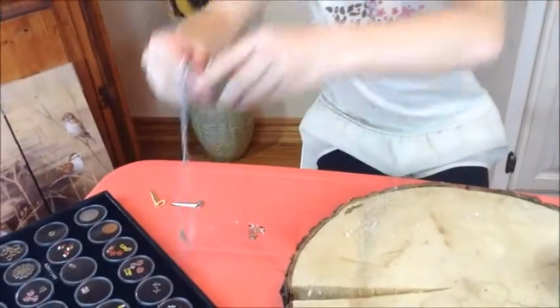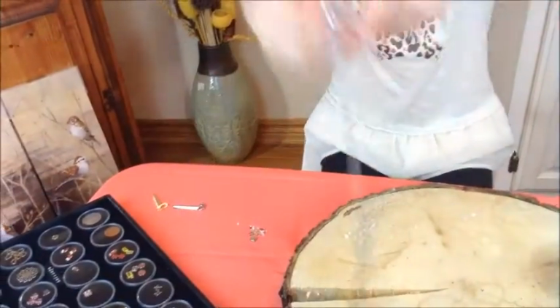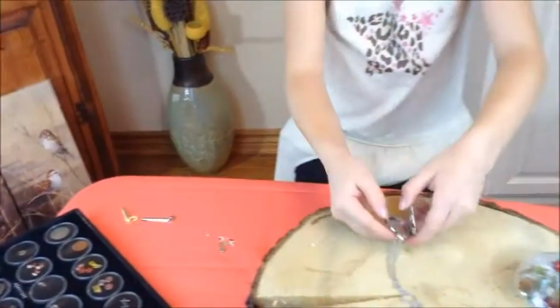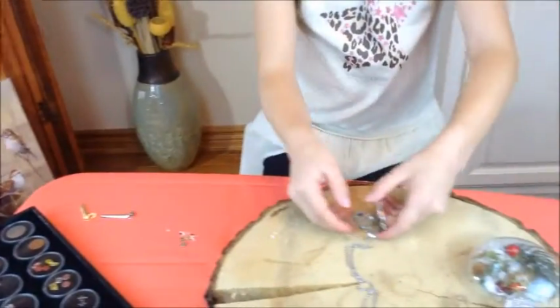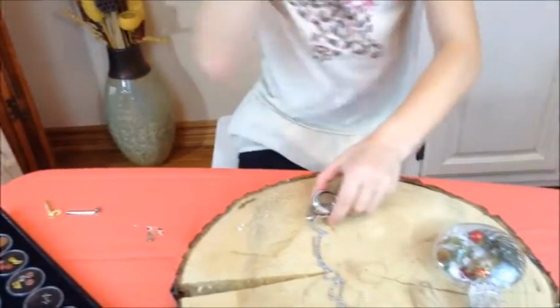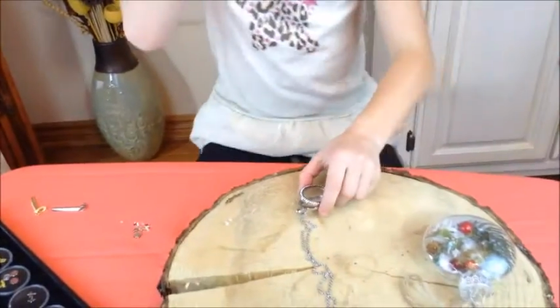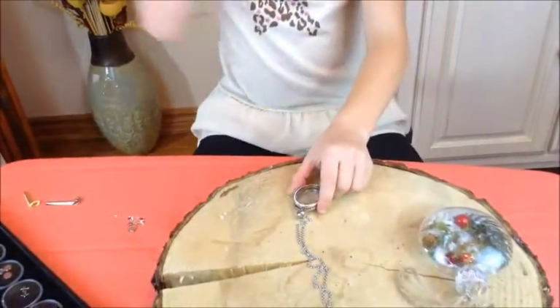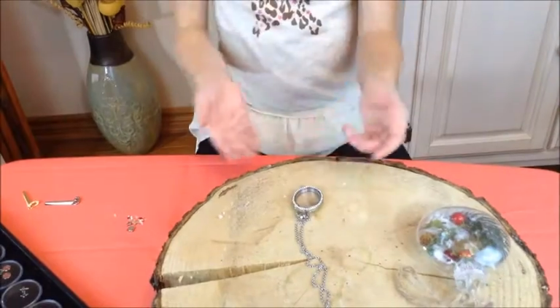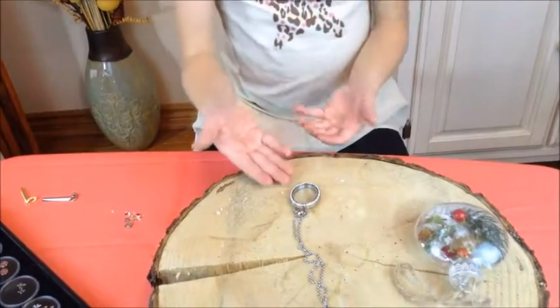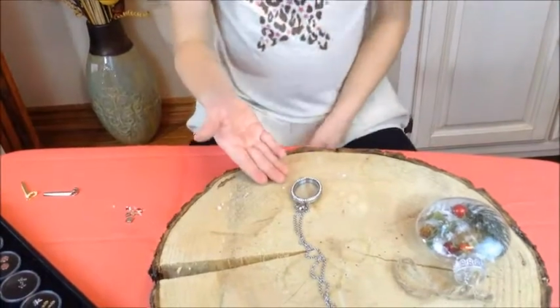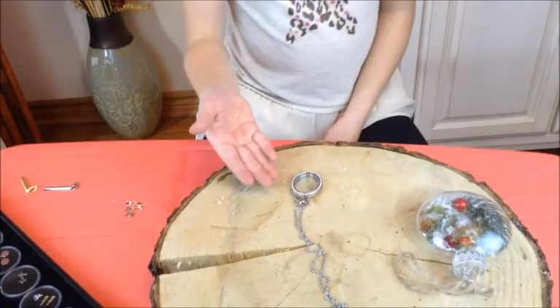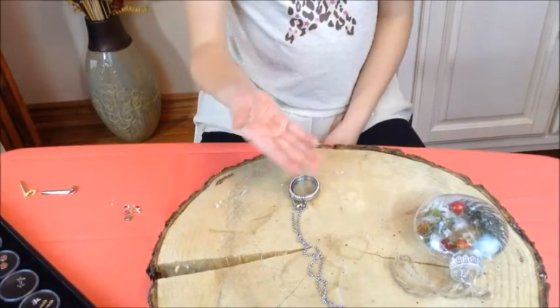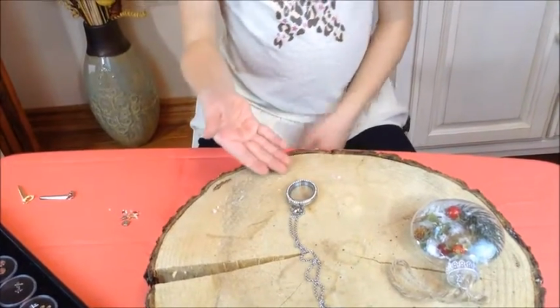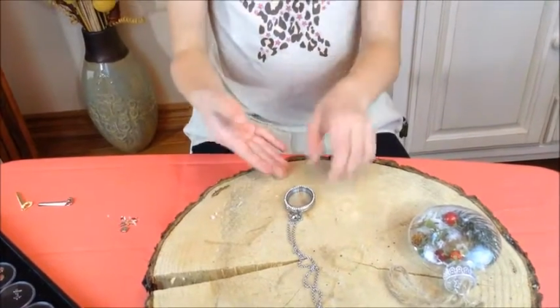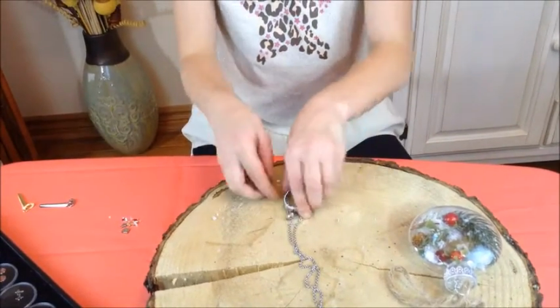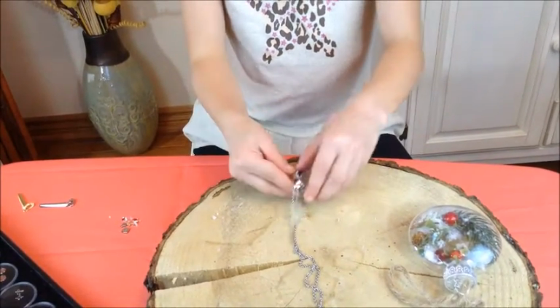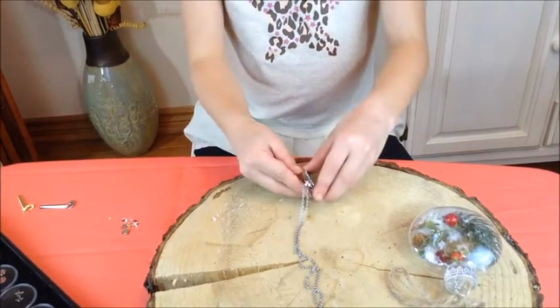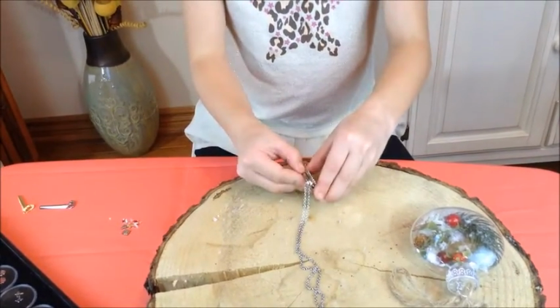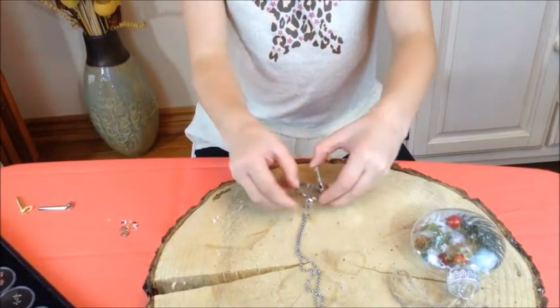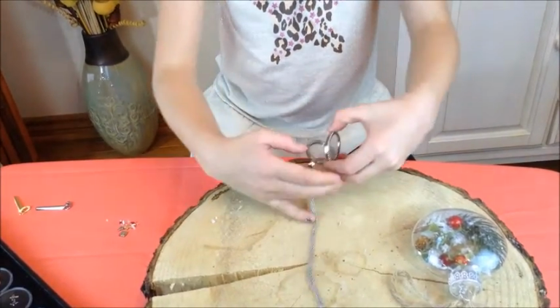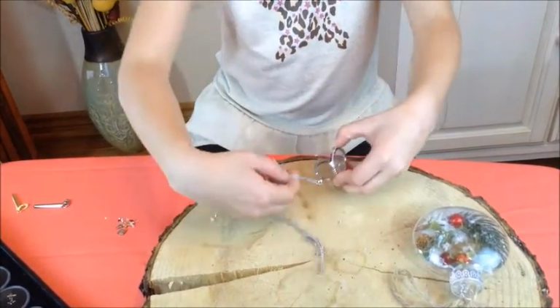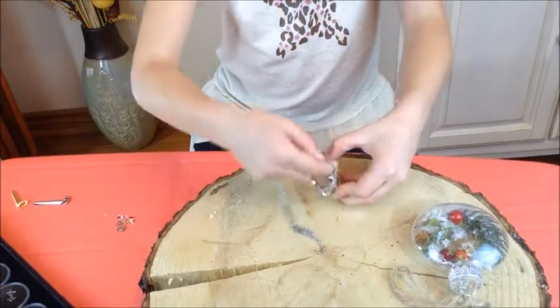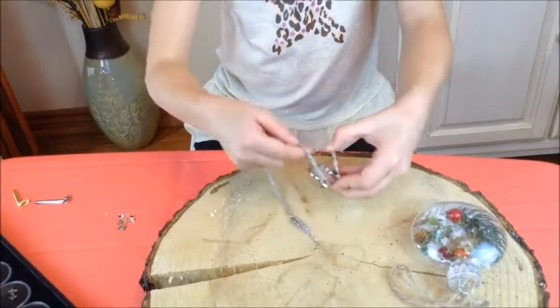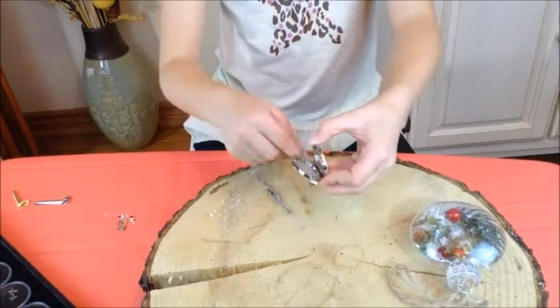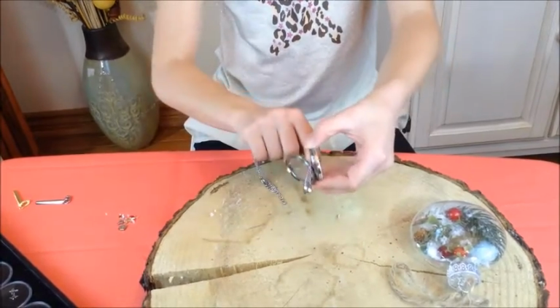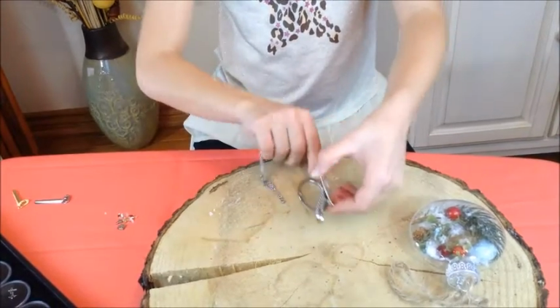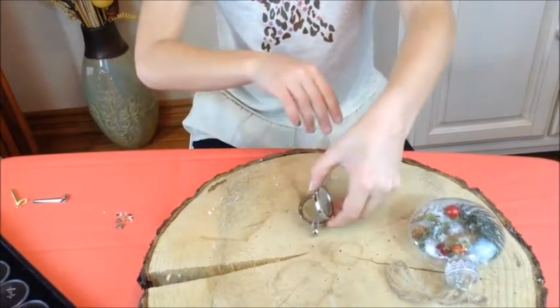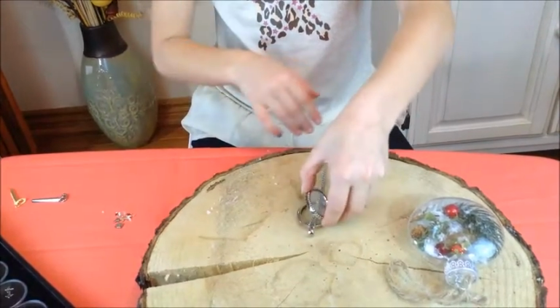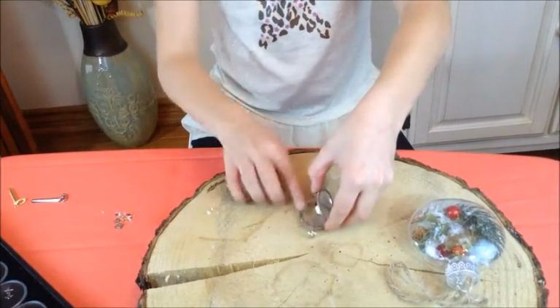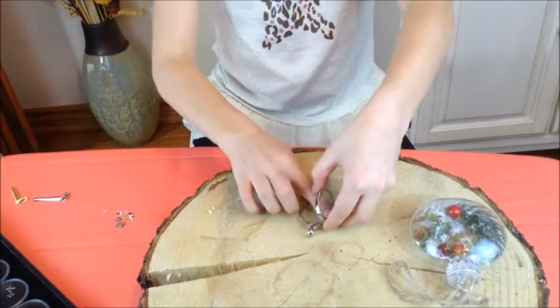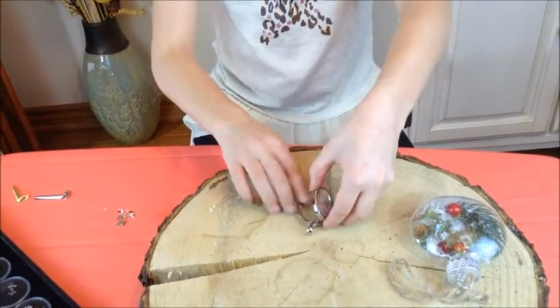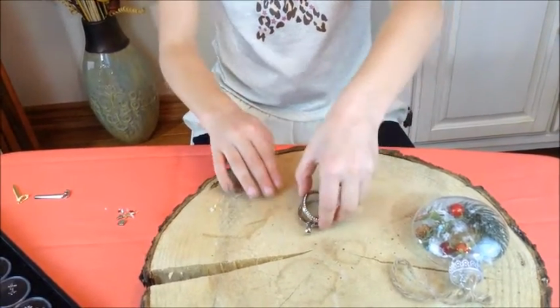First of all, you need your oval locket with crystals. I have a trick: you take the chain and put it there so your locket does not close.